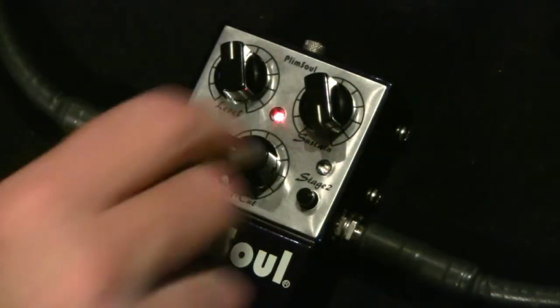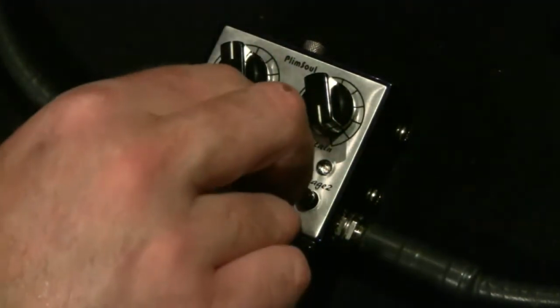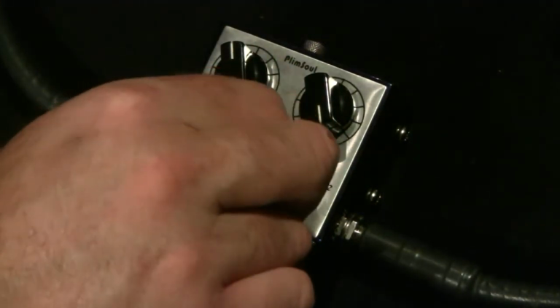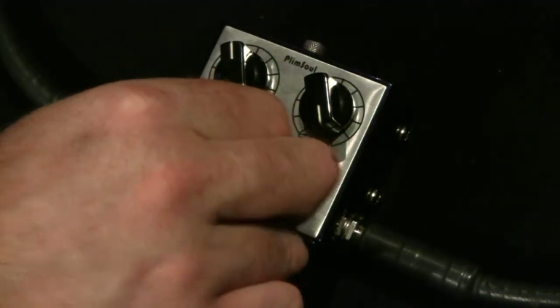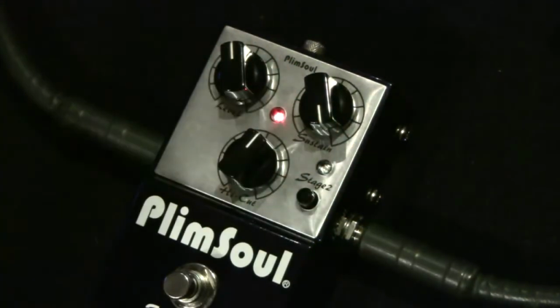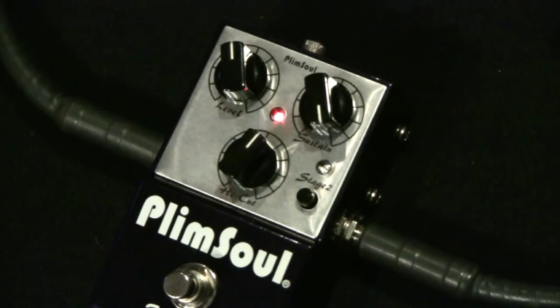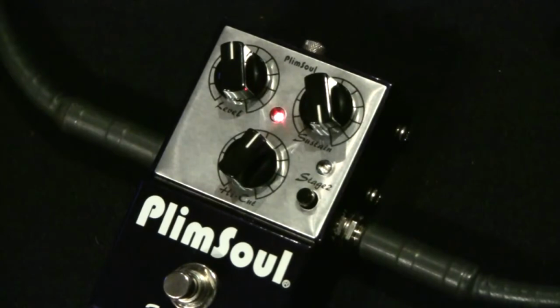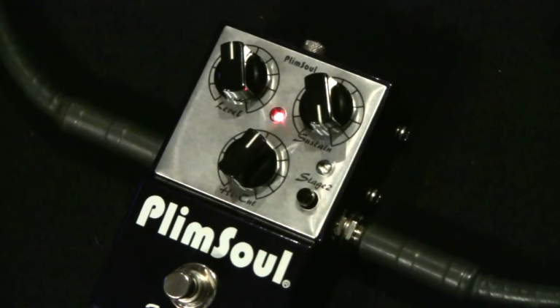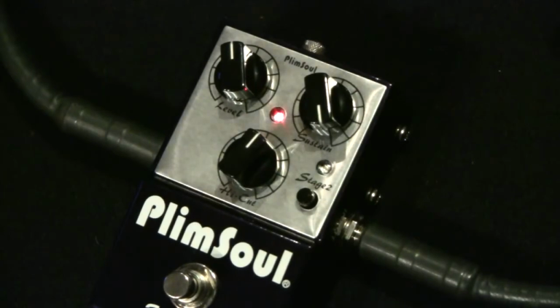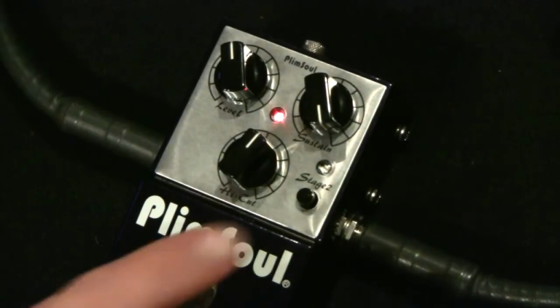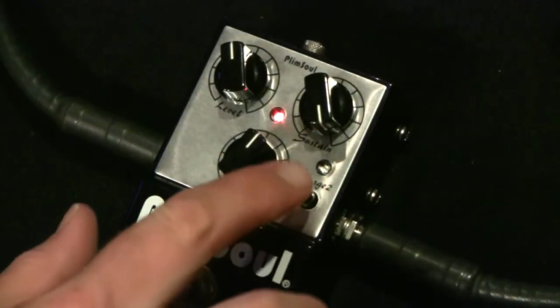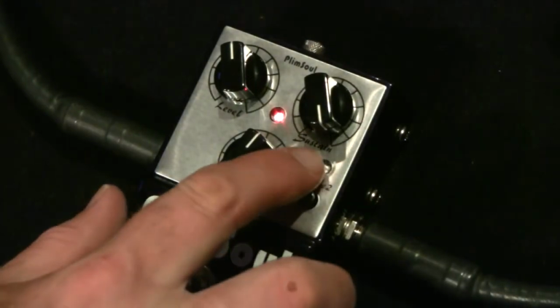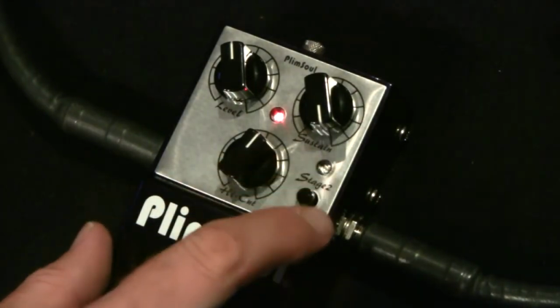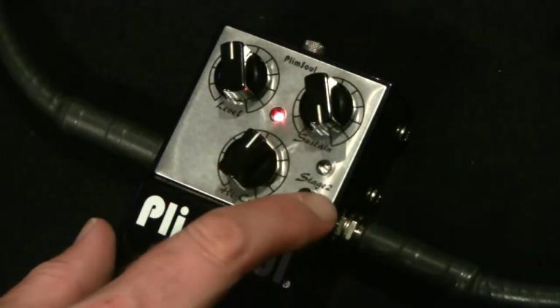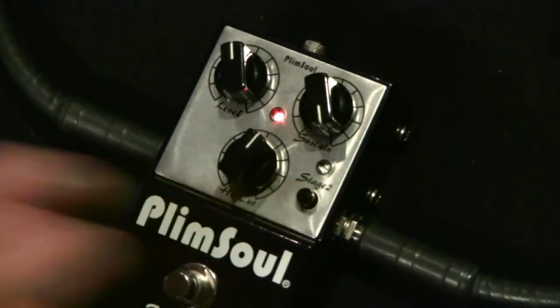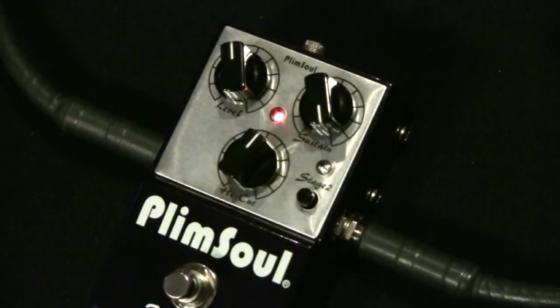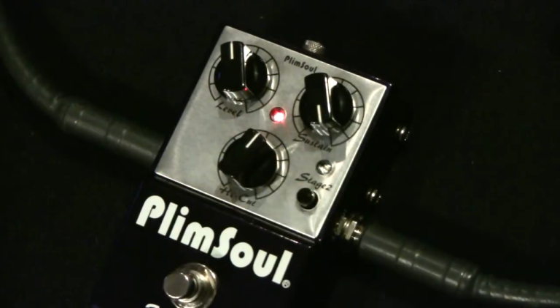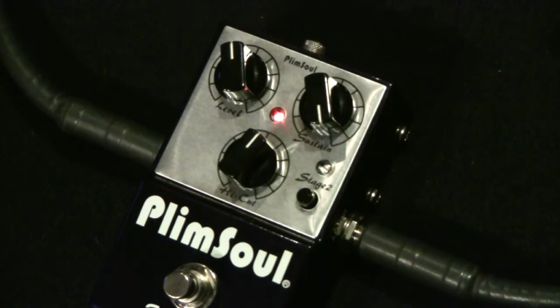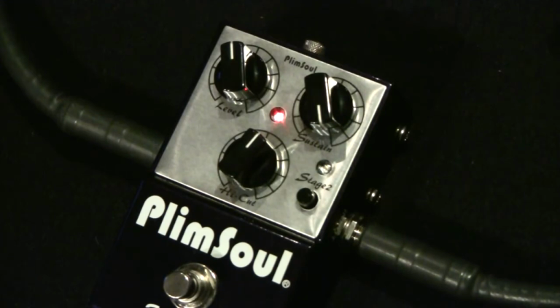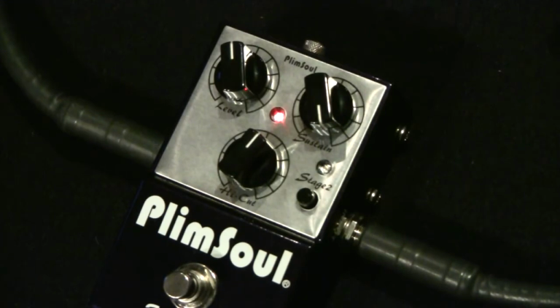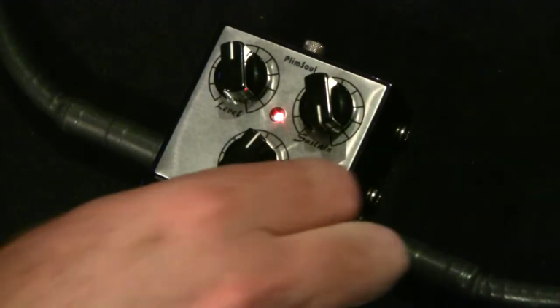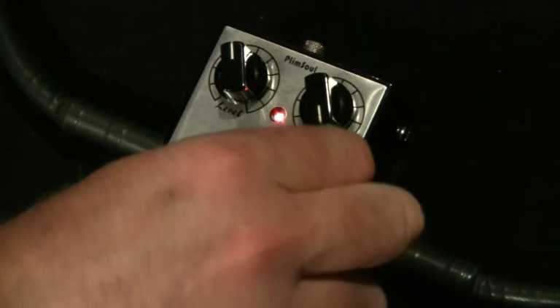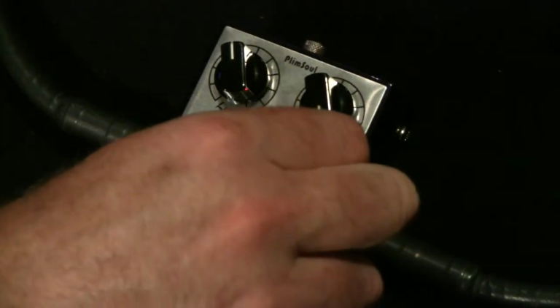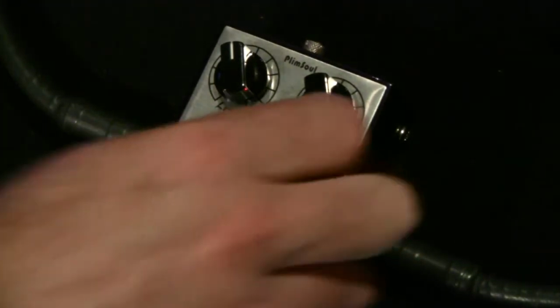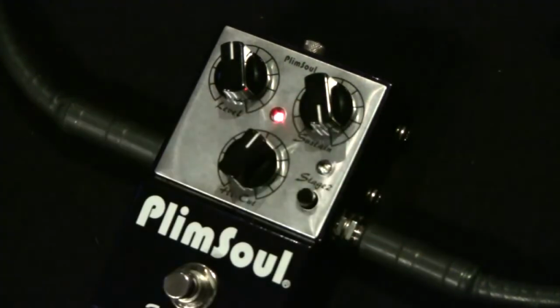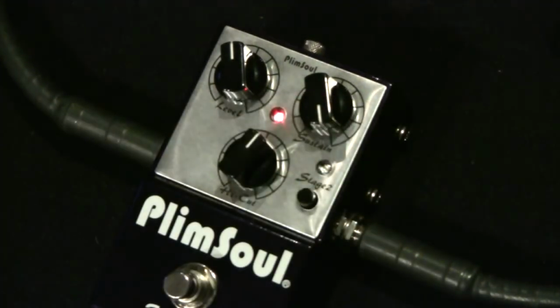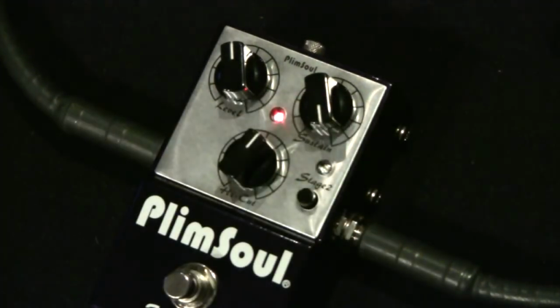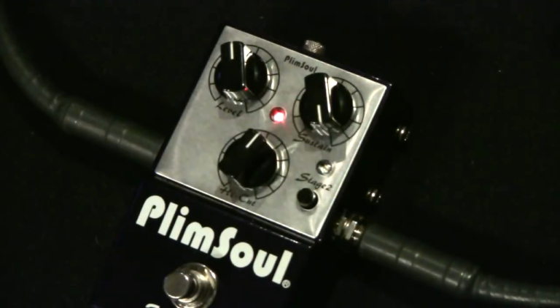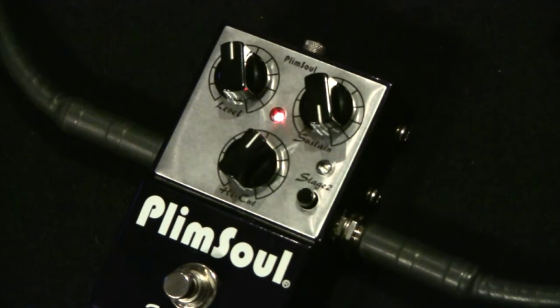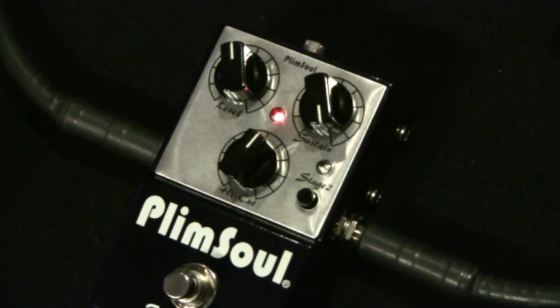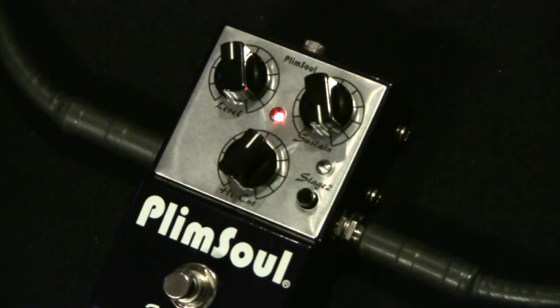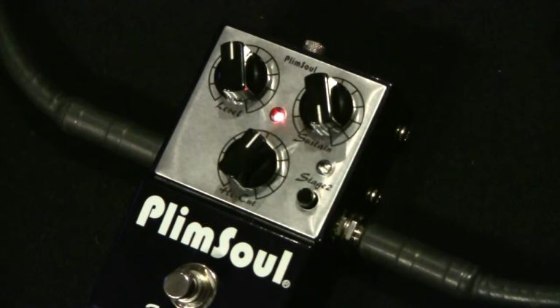Very useful to get the woman tone for soloing. The most unique feature is stage one, stage two, and the overdrive — that's what makes it unique. If you turn stage two fully counterclockwise, it's off, and now you just have one overdrive going.